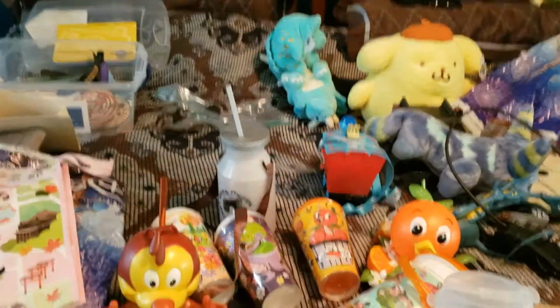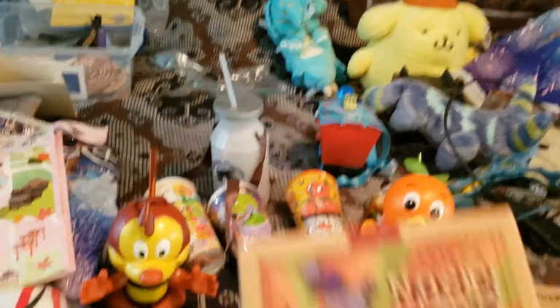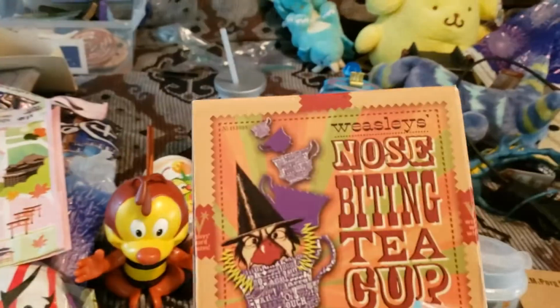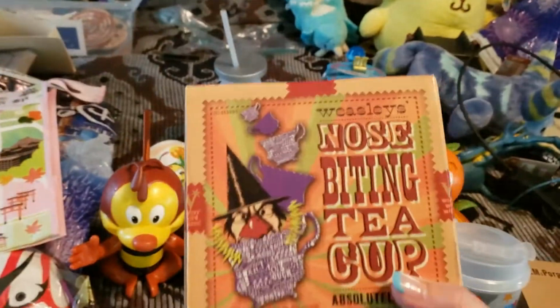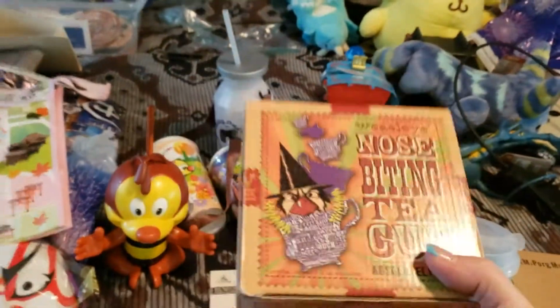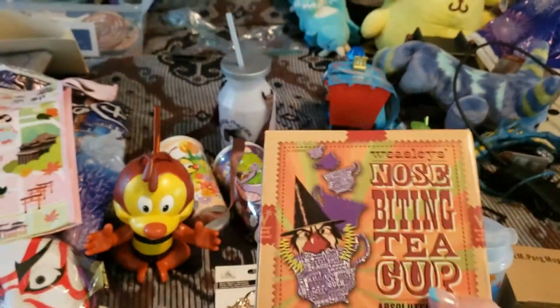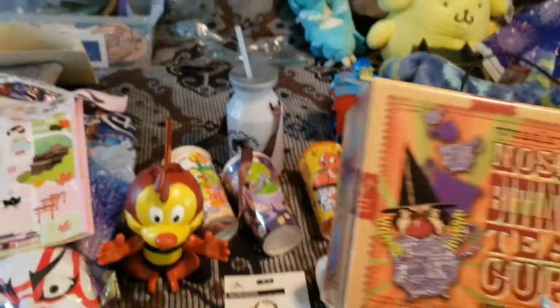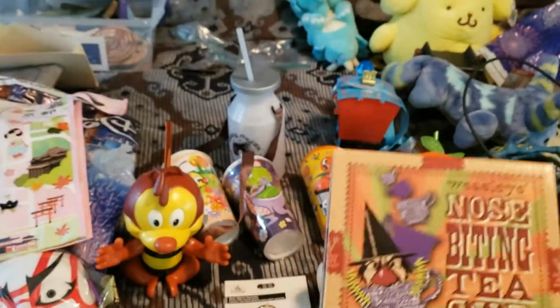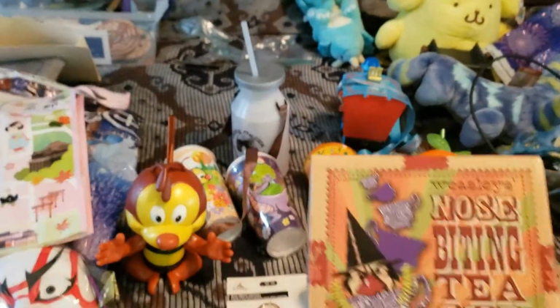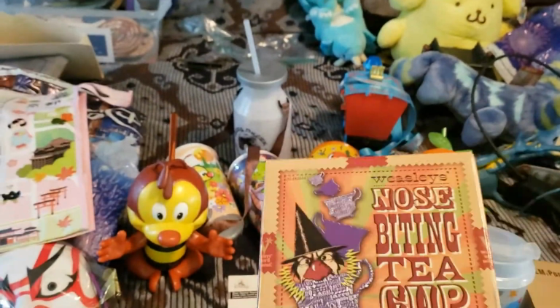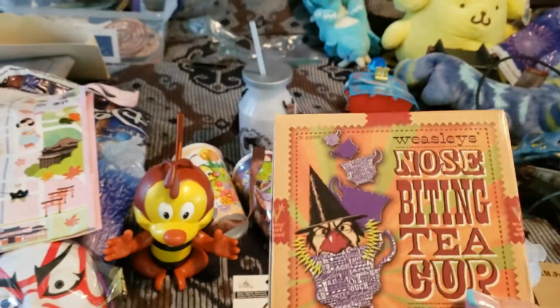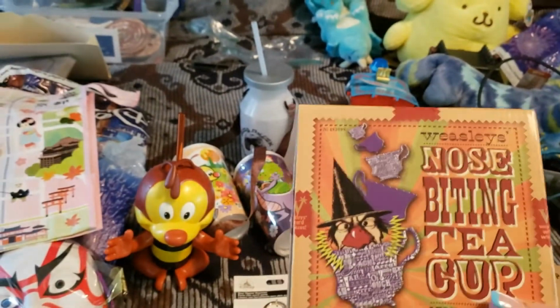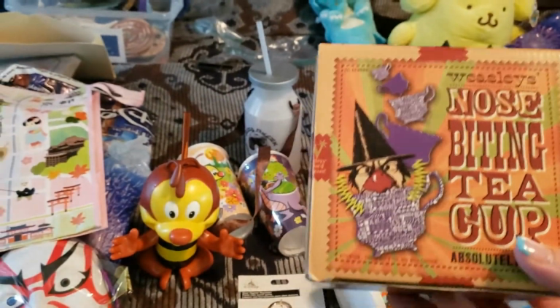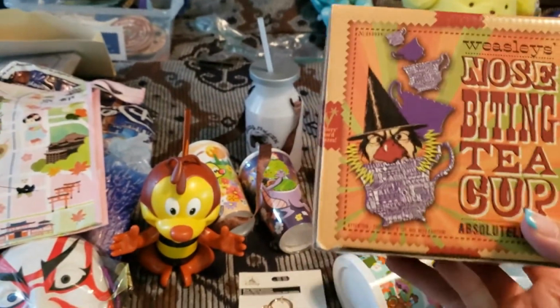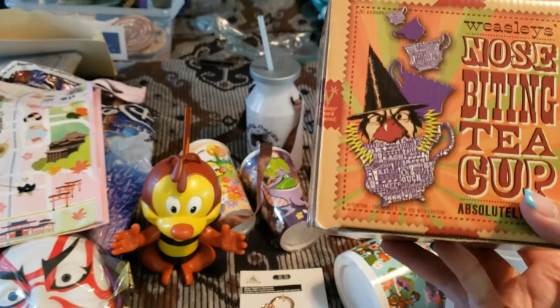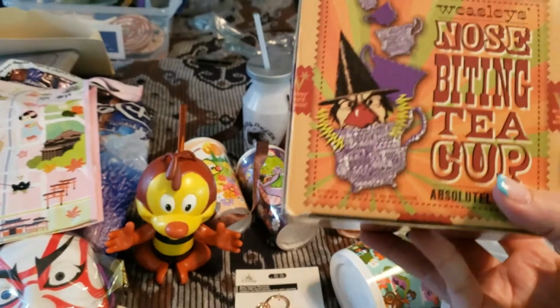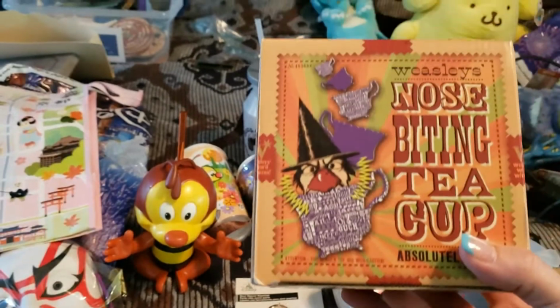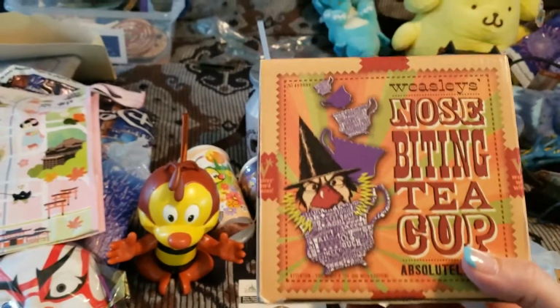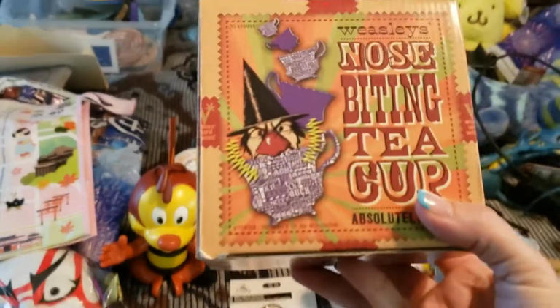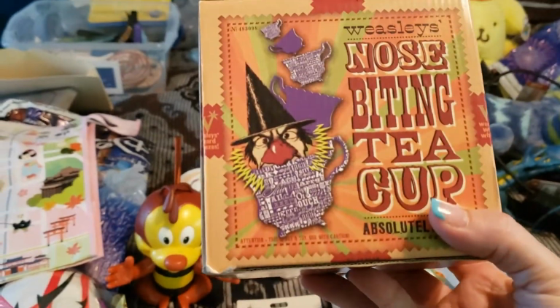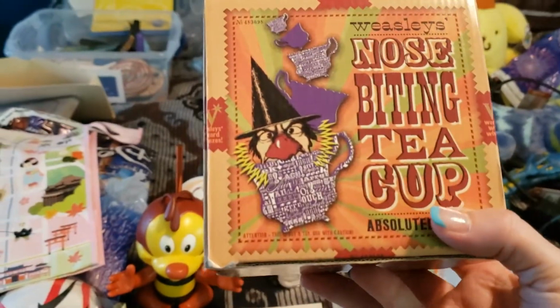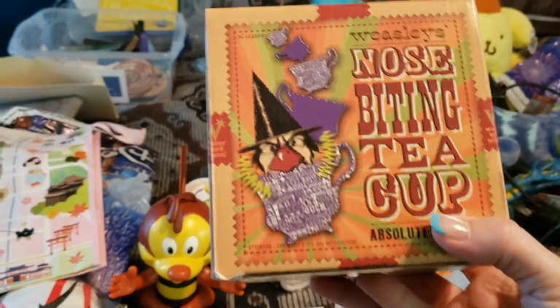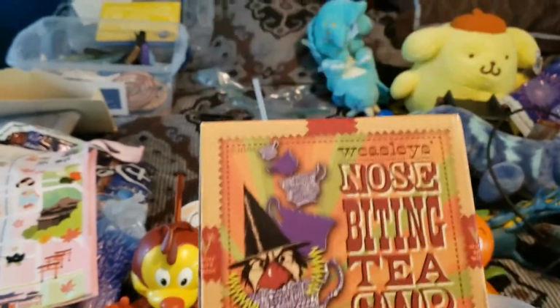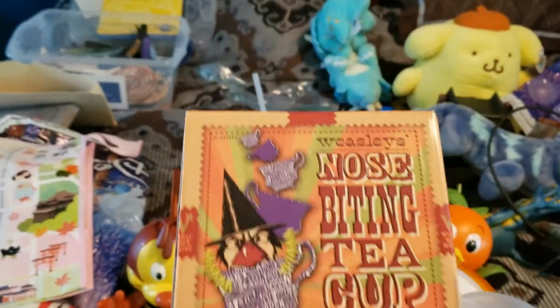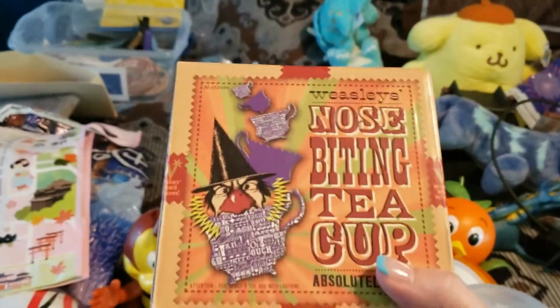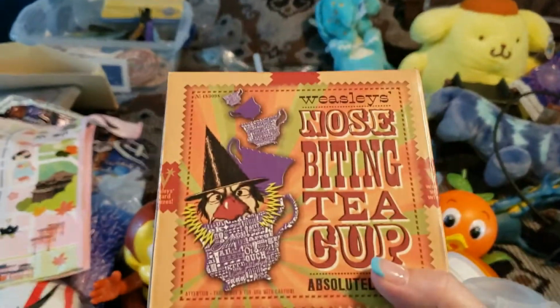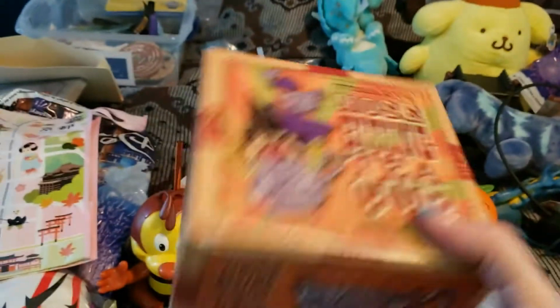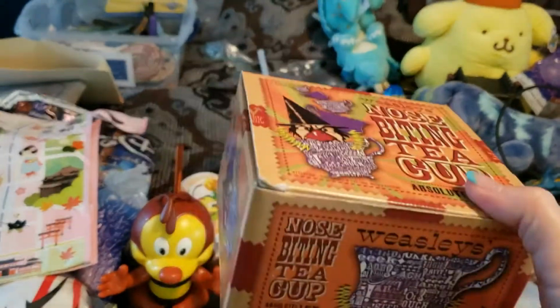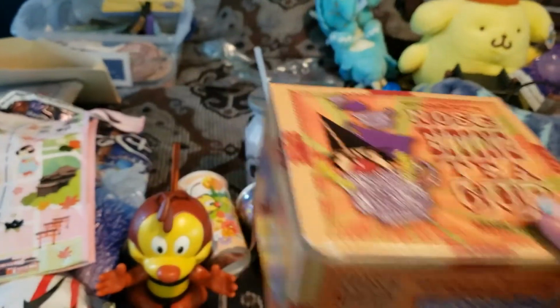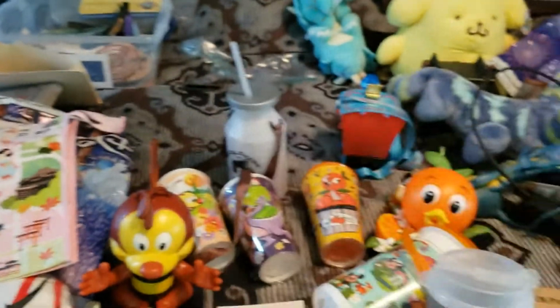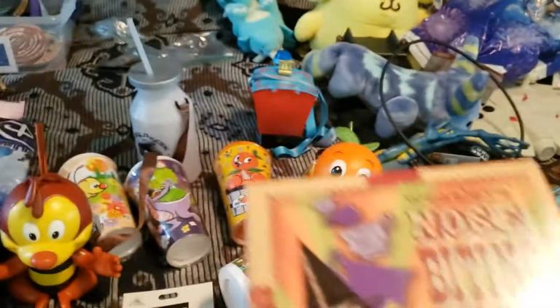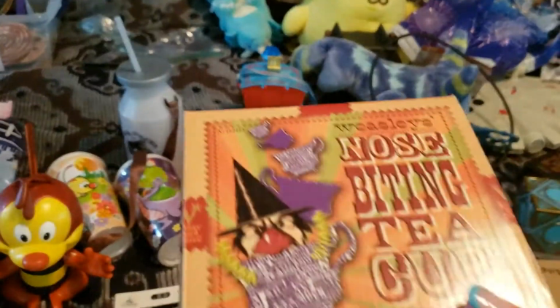This is from Universal. I always get something from the Weasley store each time we go, and this time I got the nose biting teacup. So that's what's in there - that is for me.